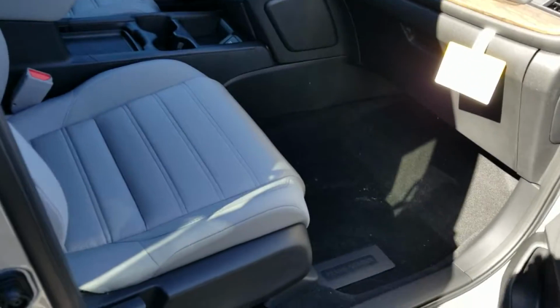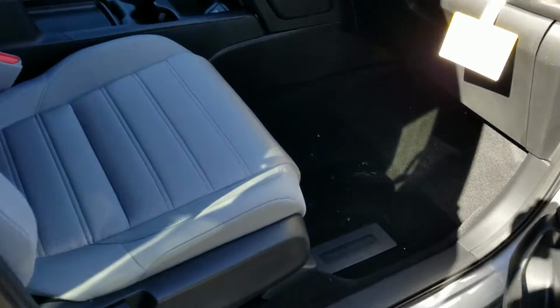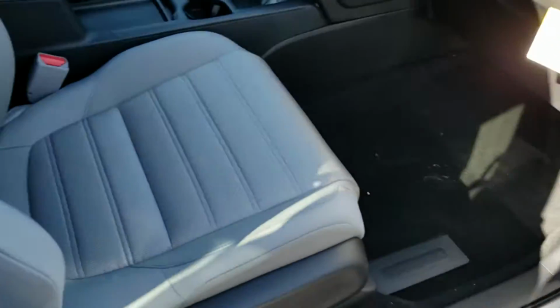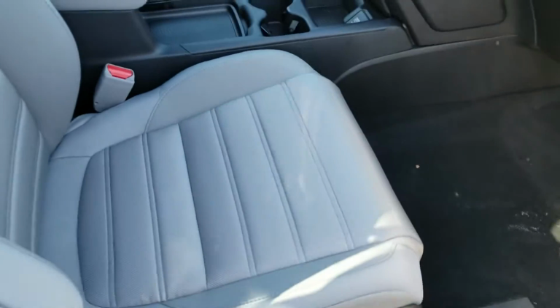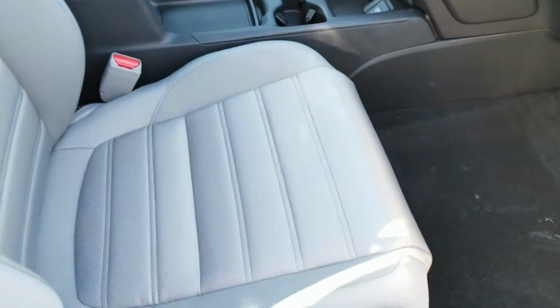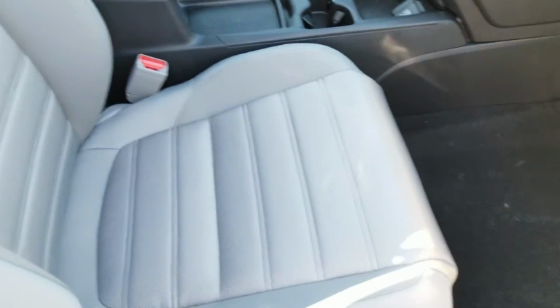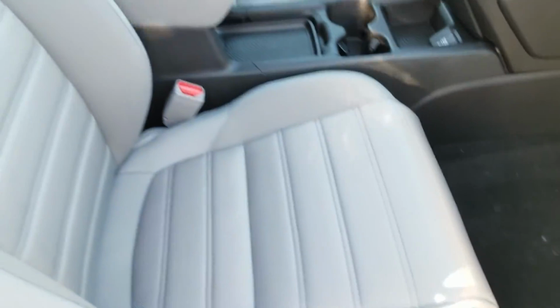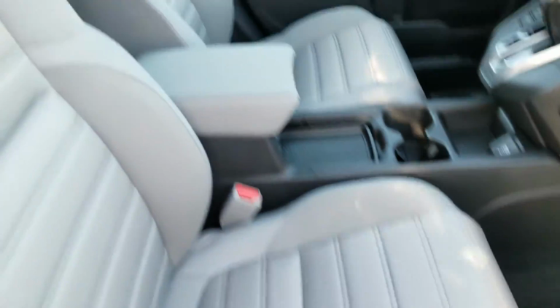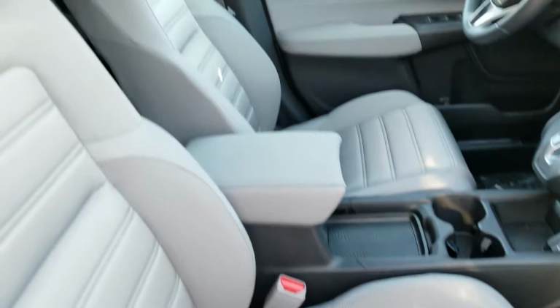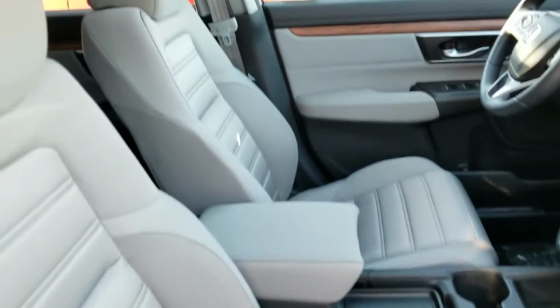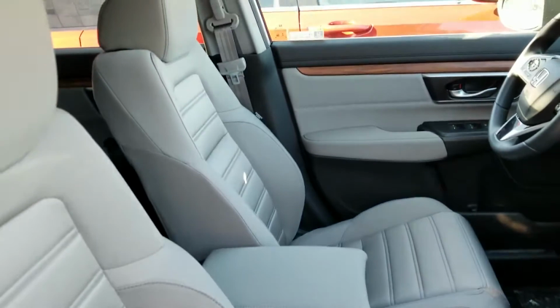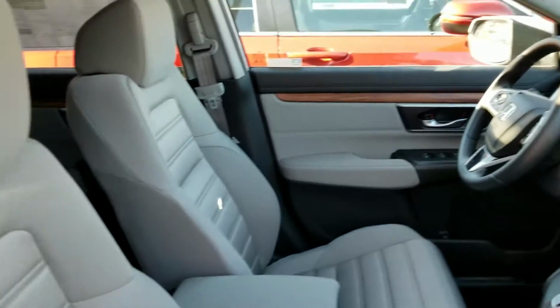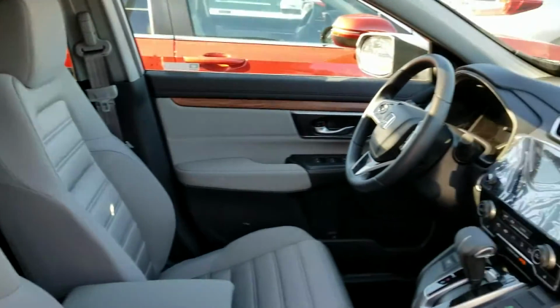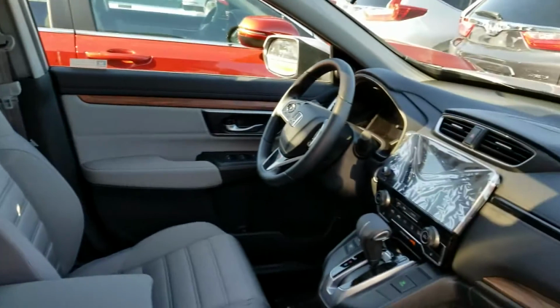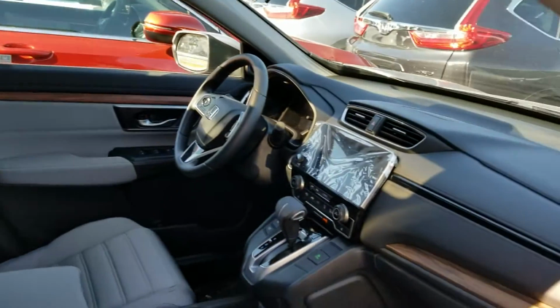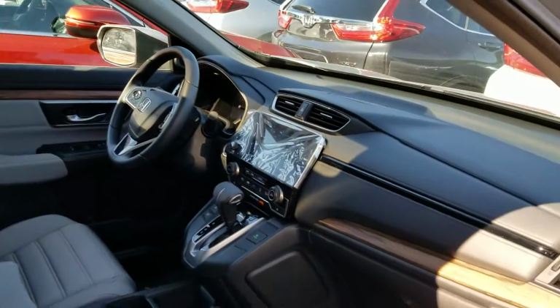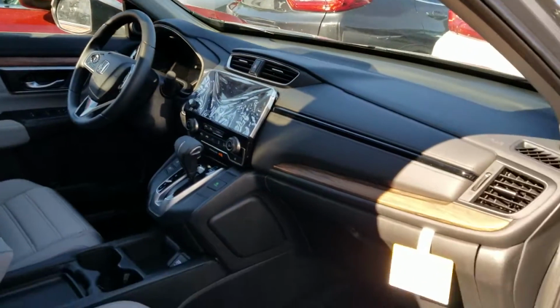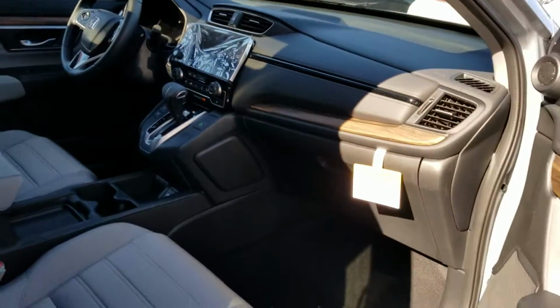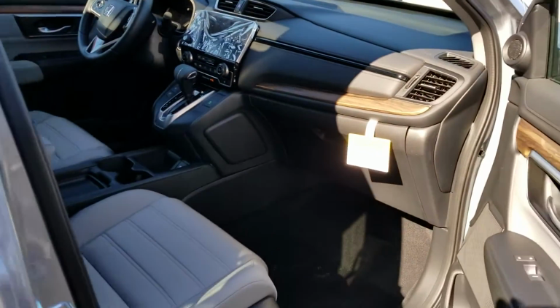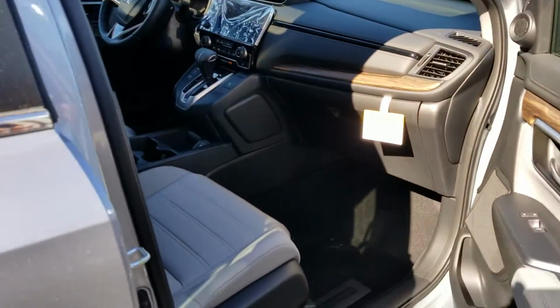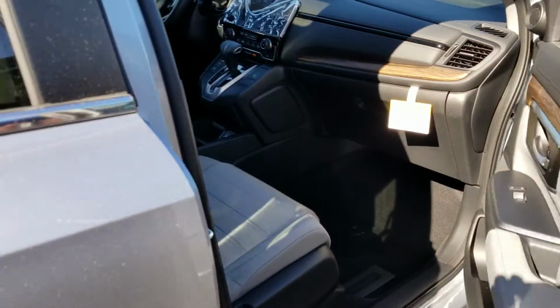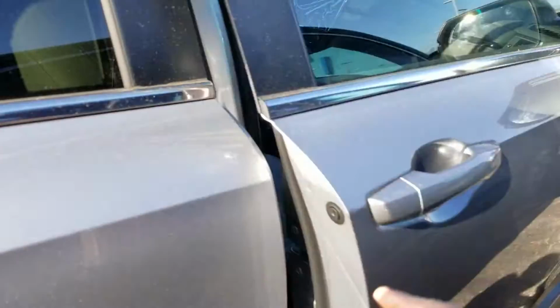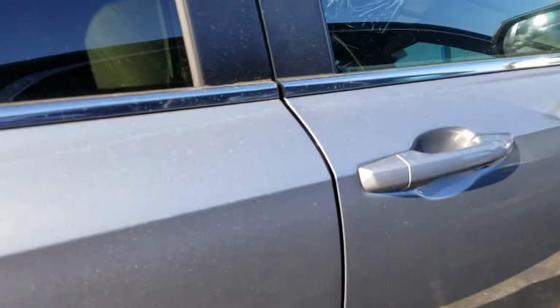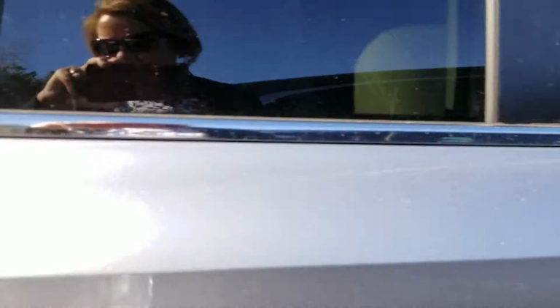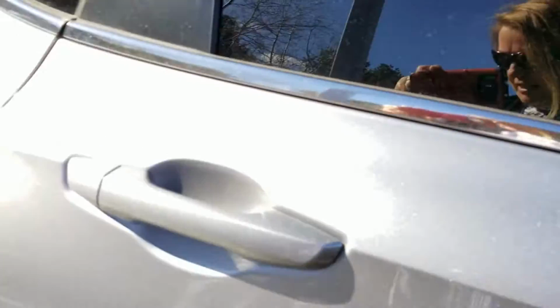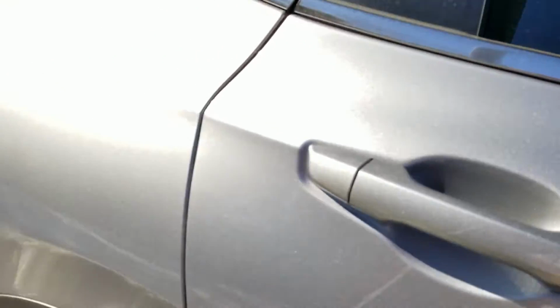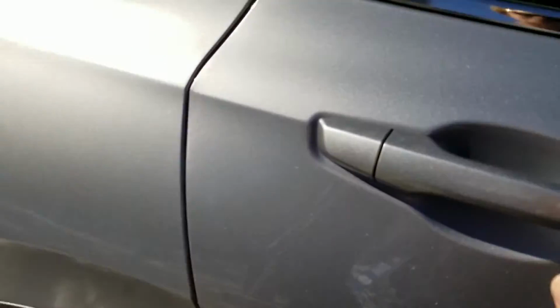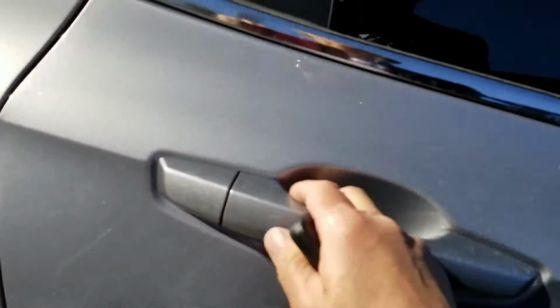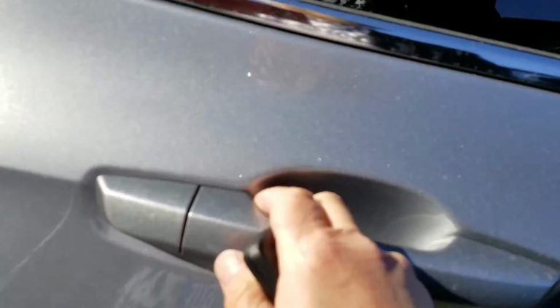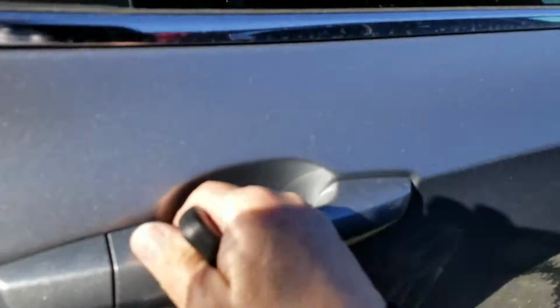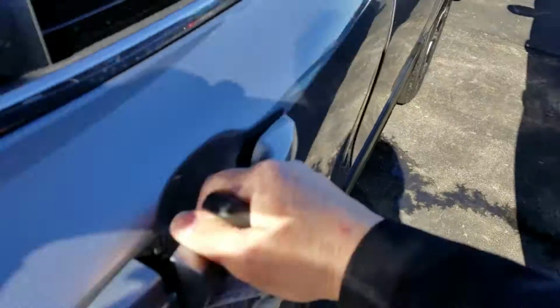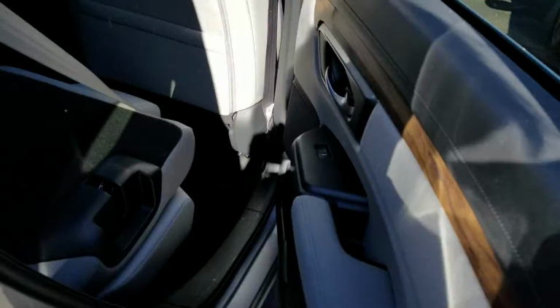Here's the interior. Please notice the quality of all materials used in a Honda — one solid vehicle, right down to the shutting of the door. Solid.